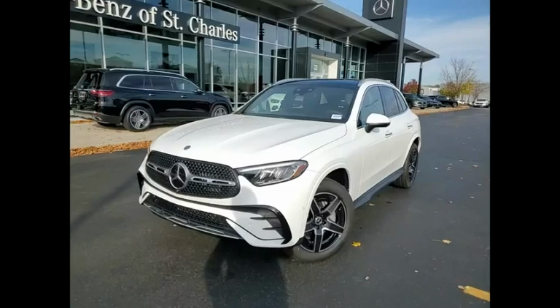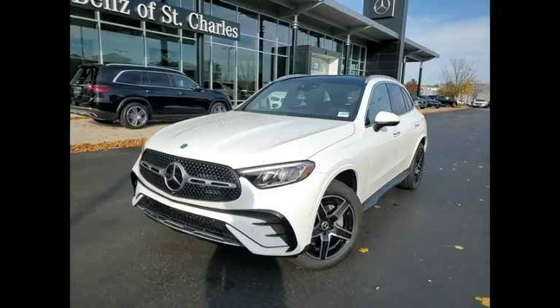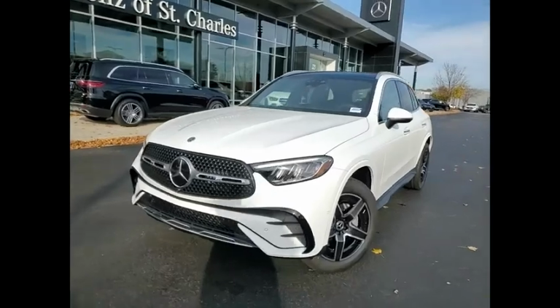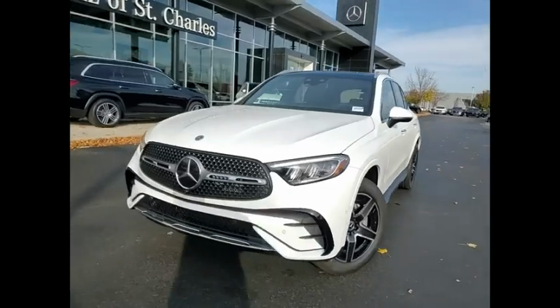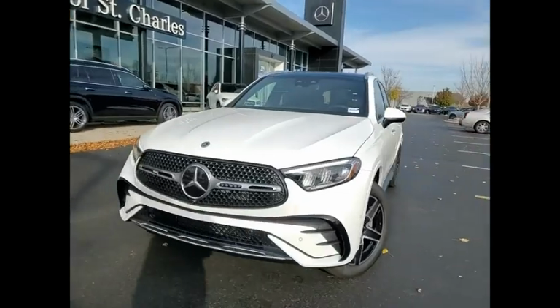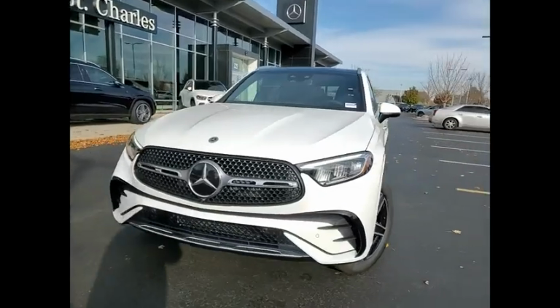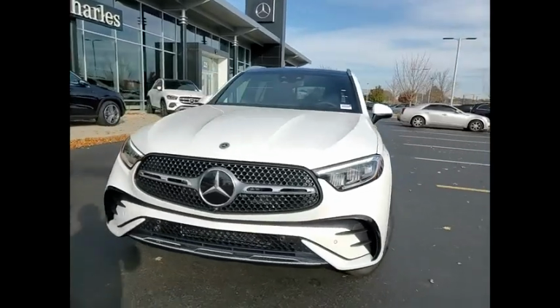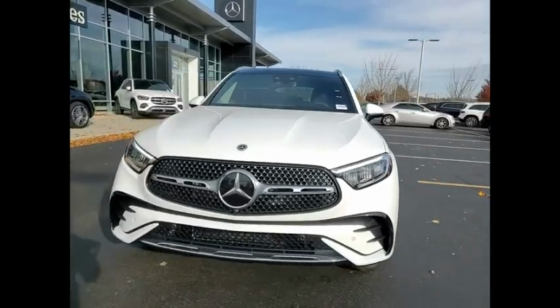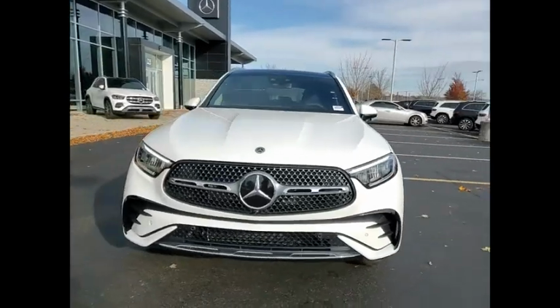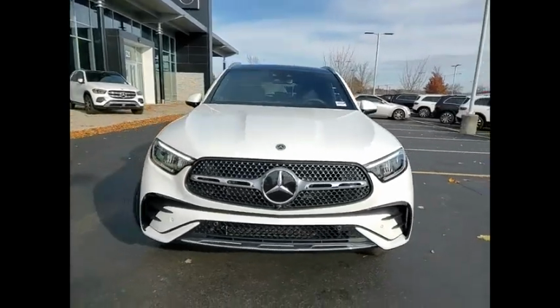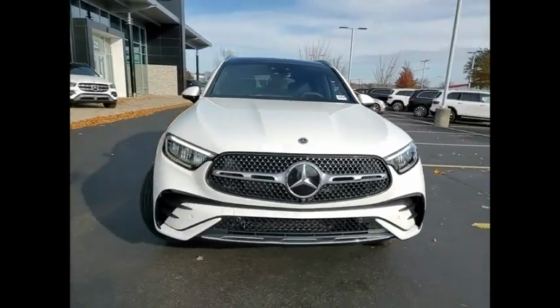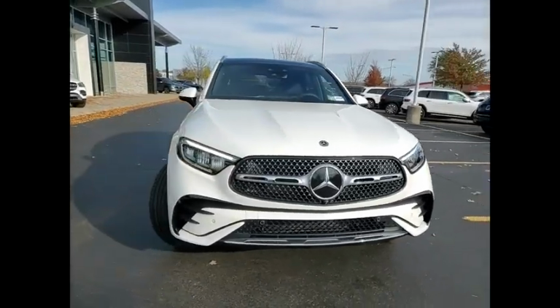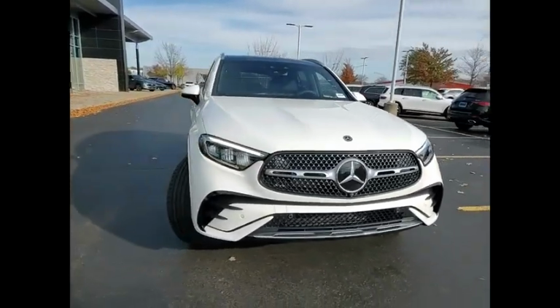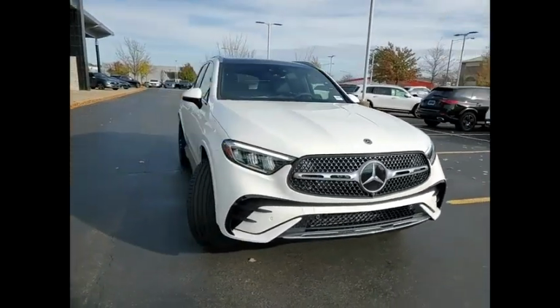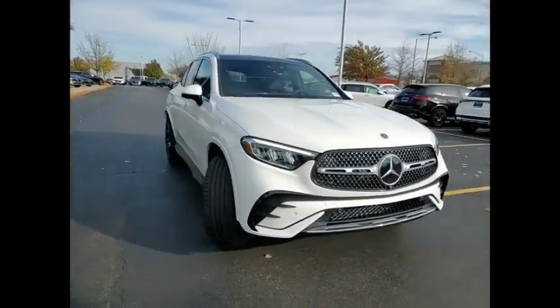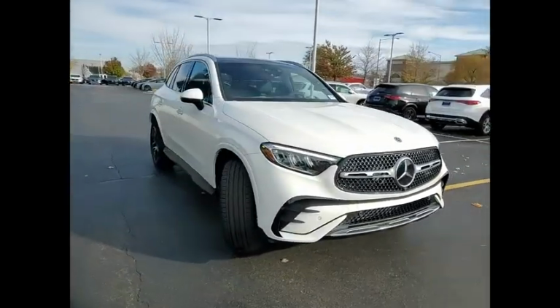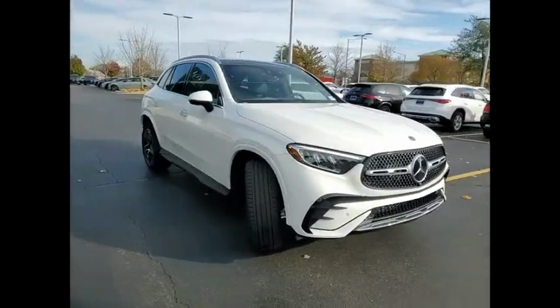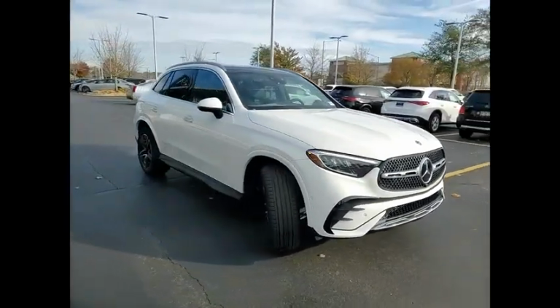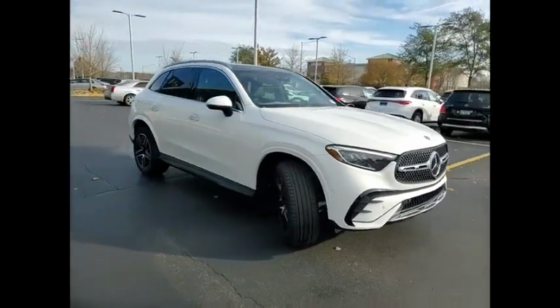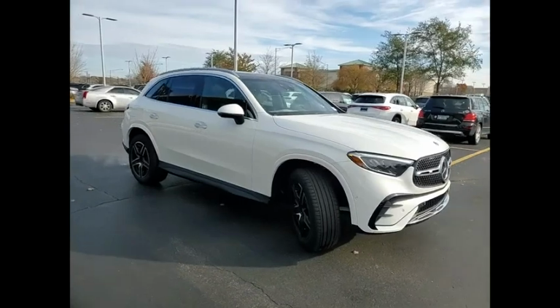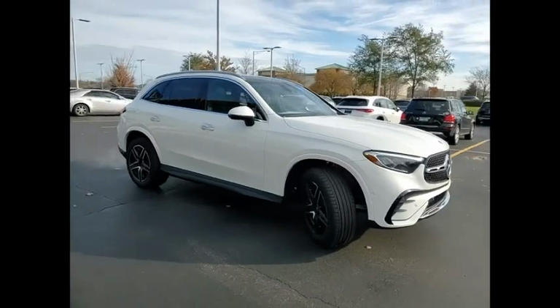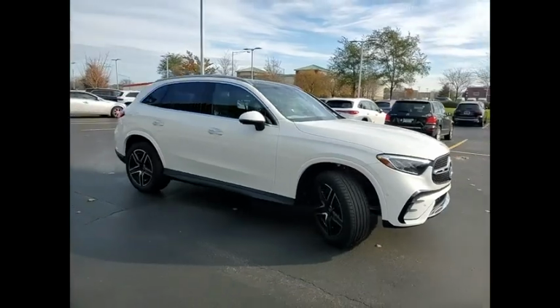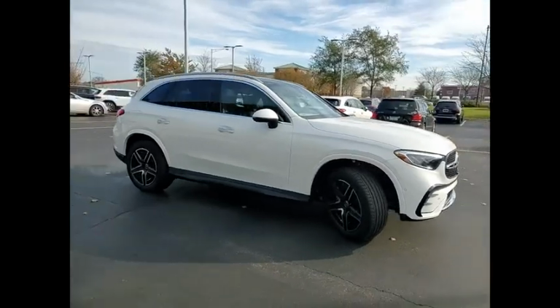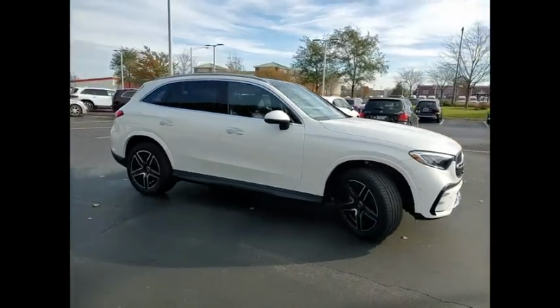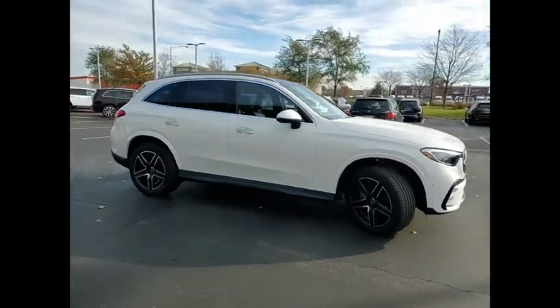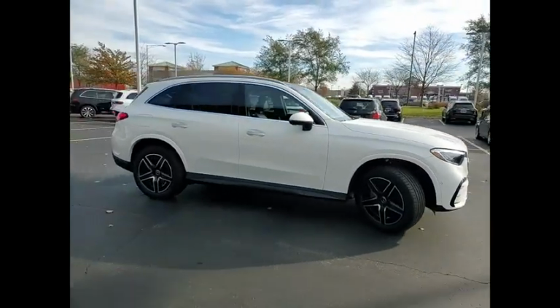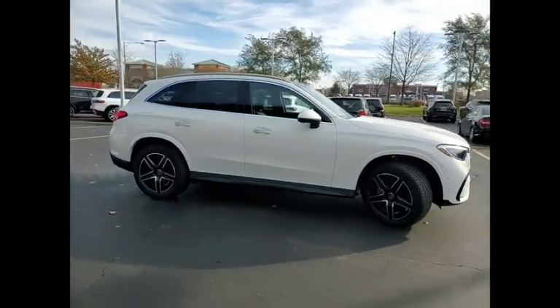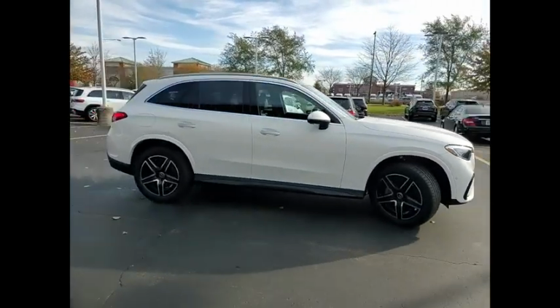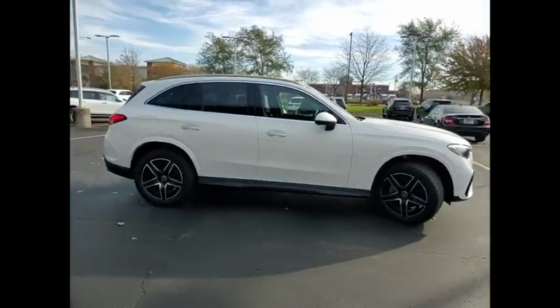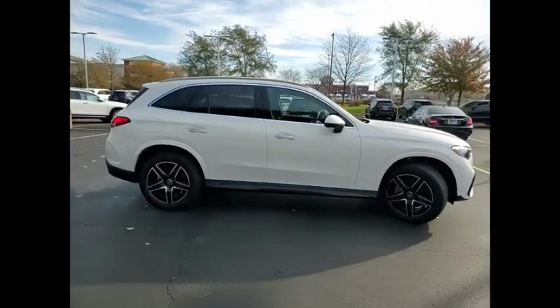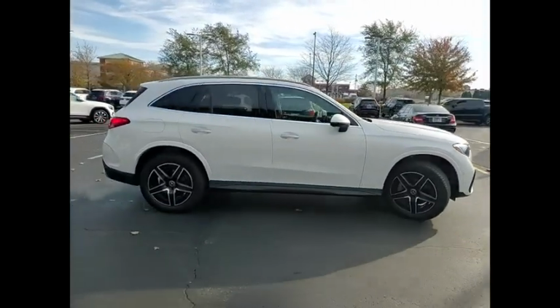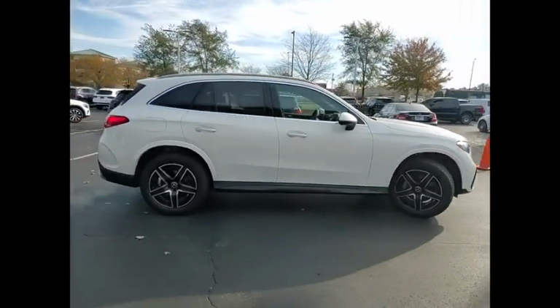Come test drive the 2024 GLC. The Mercedes-Benz GLC sets the bar for the luxury SUV.